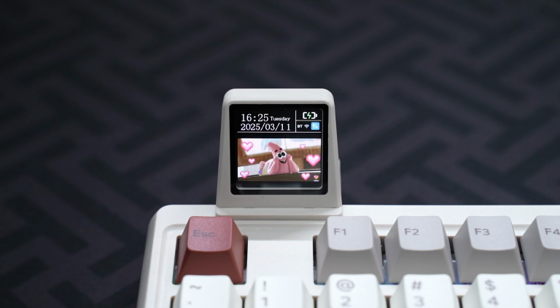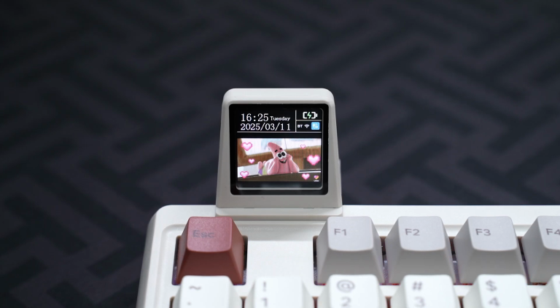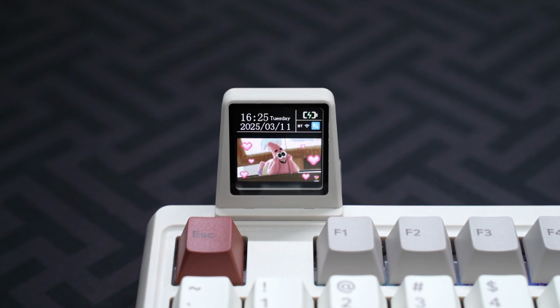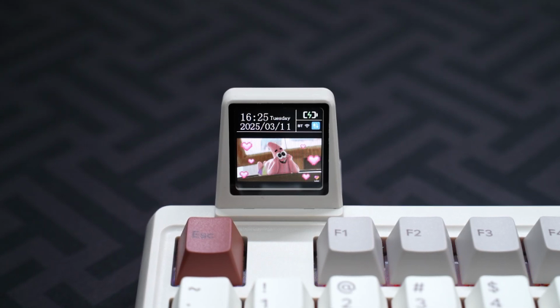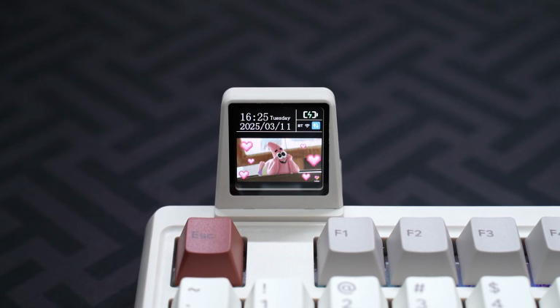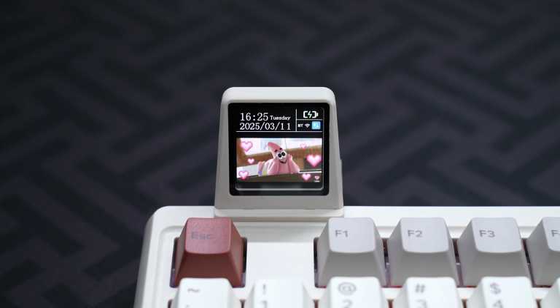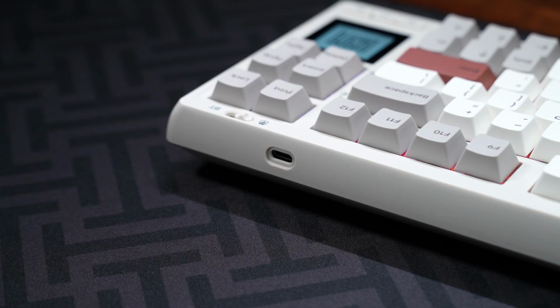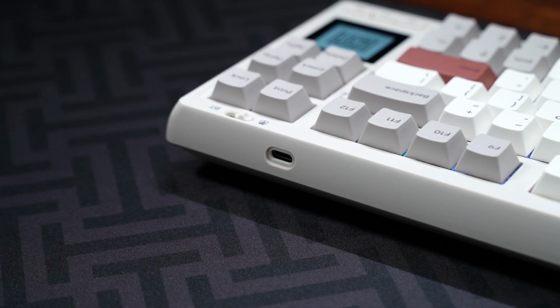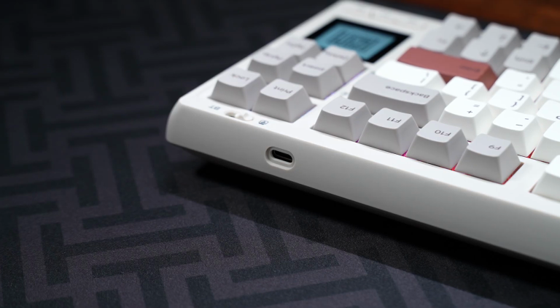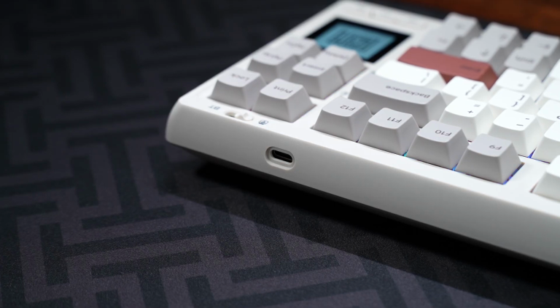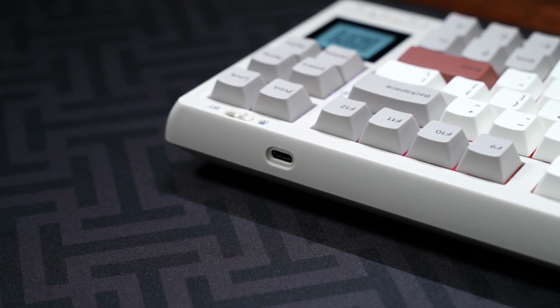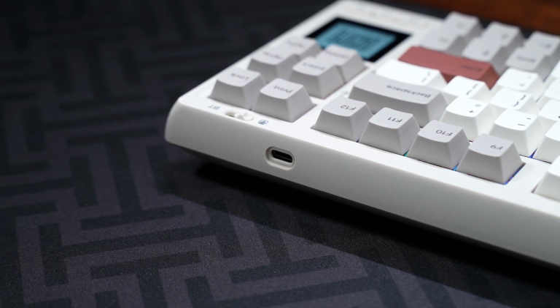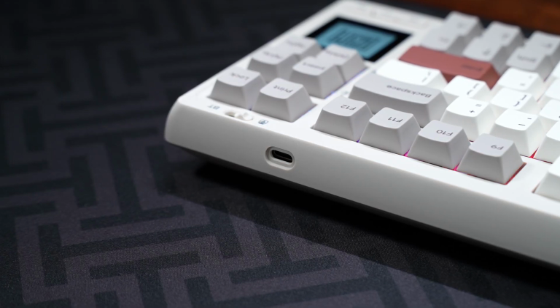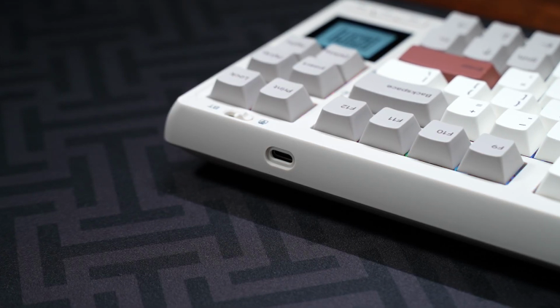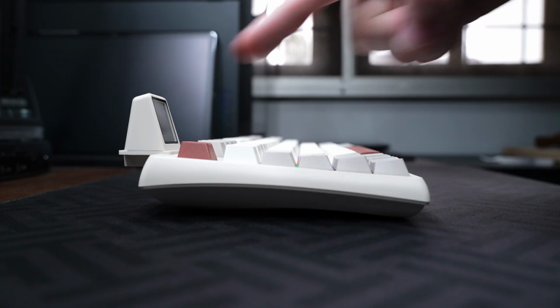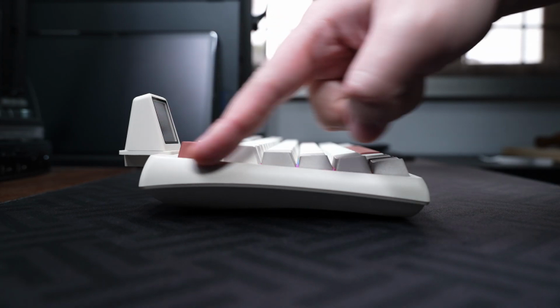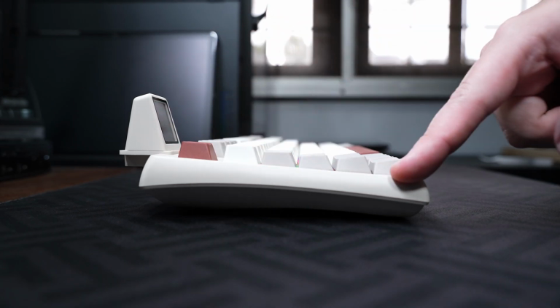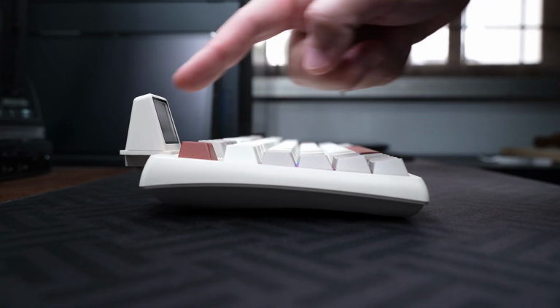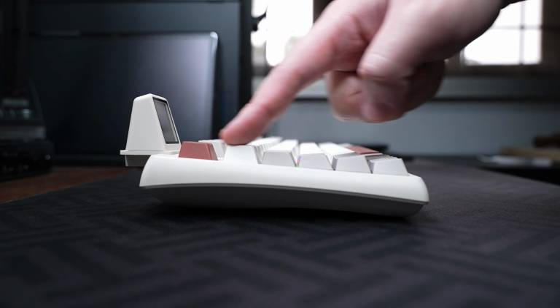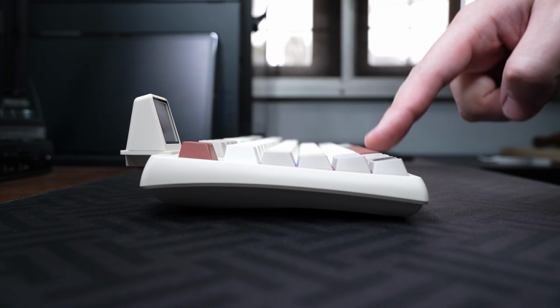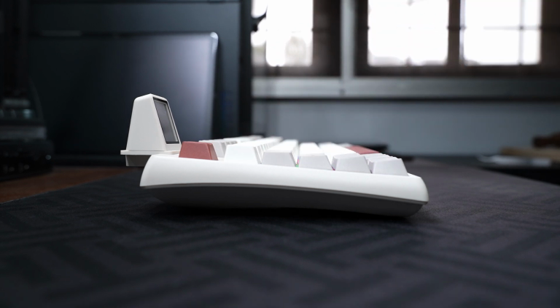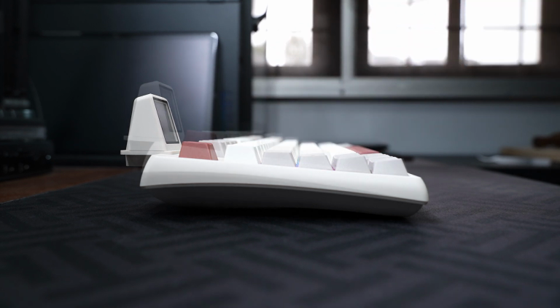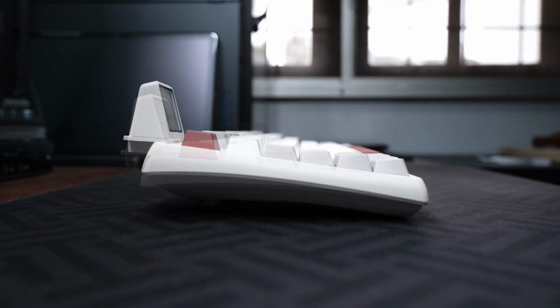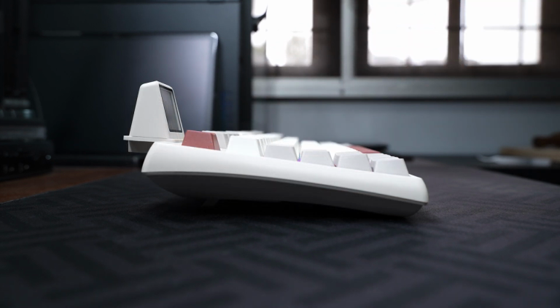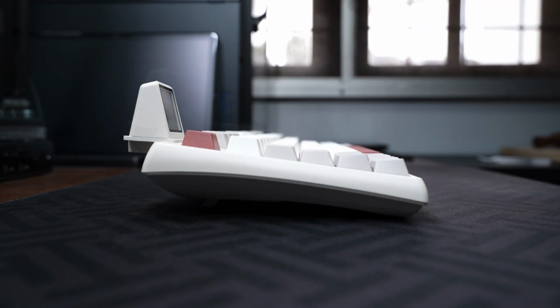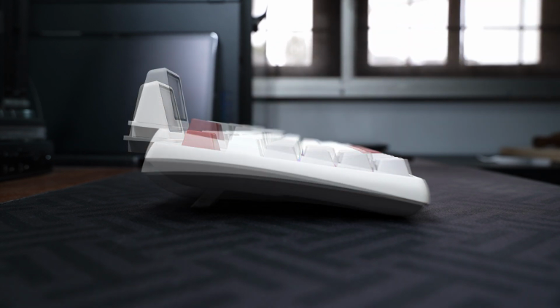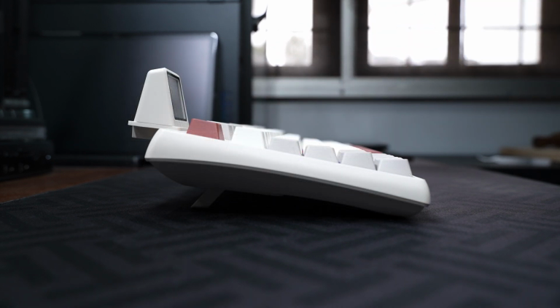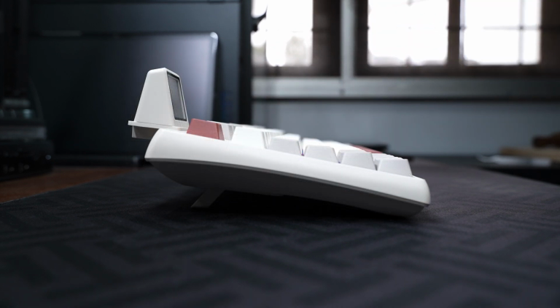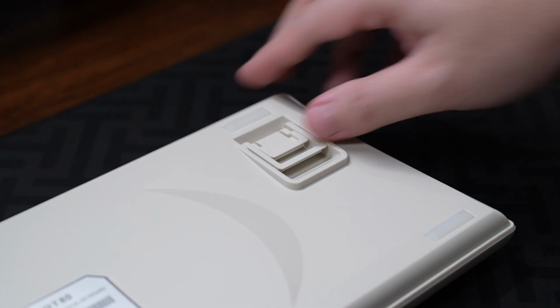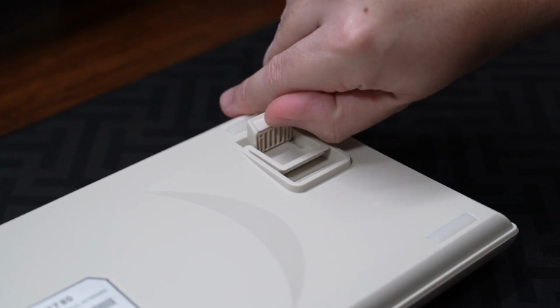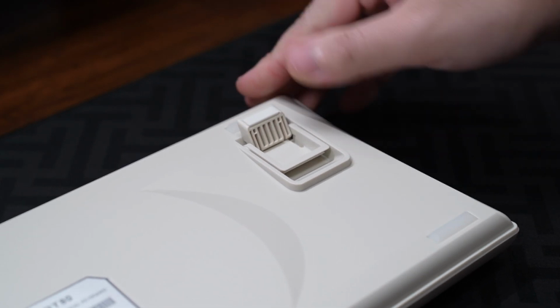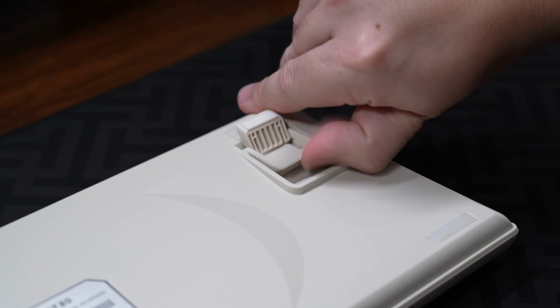Just for the video, here are a few examples. Moving on, the Type-C port is located at the back behind the tri-mode switch, and the side profile looks like this with the Cherry profile keycaps. The typing angle can be increased with the feet on the bottom.